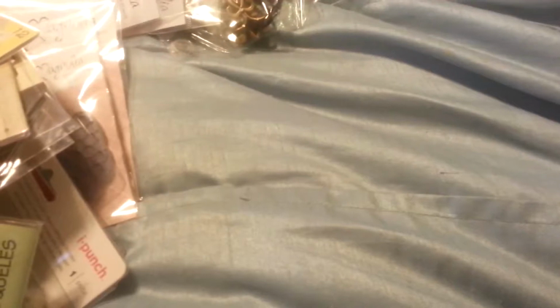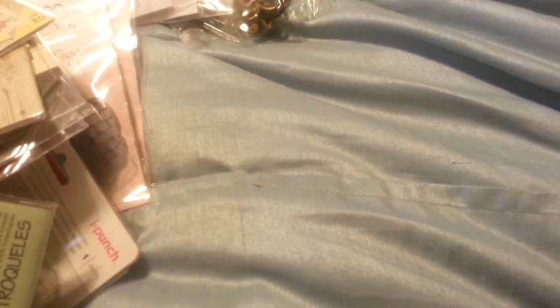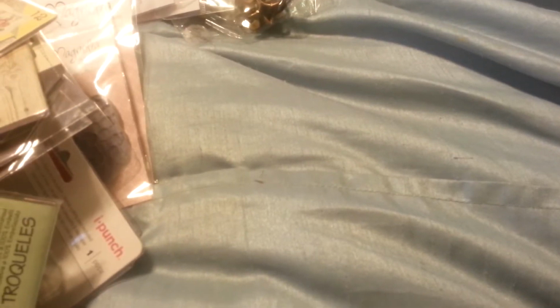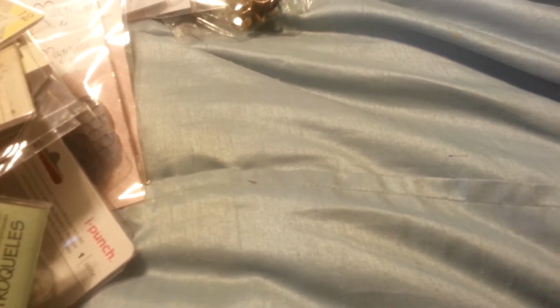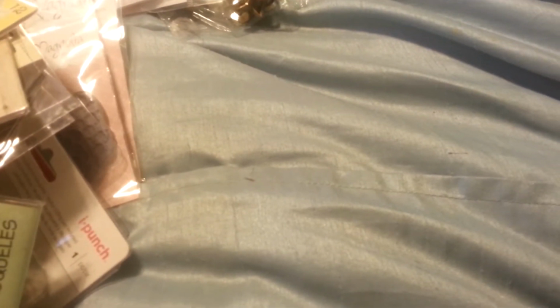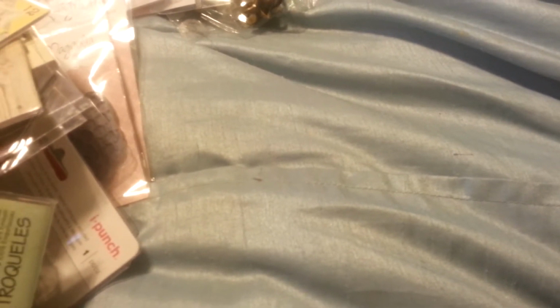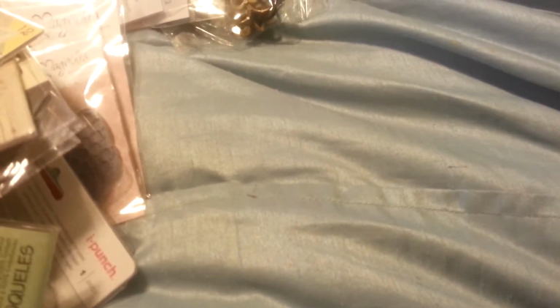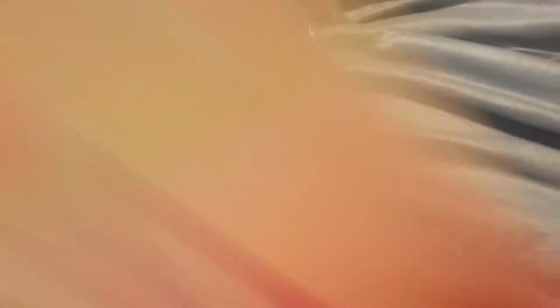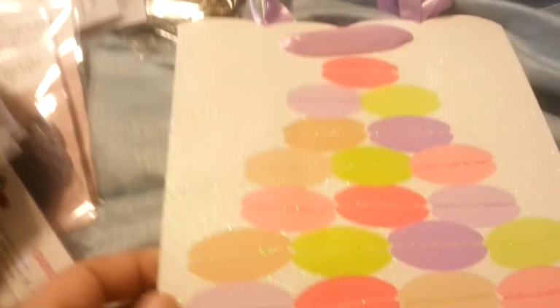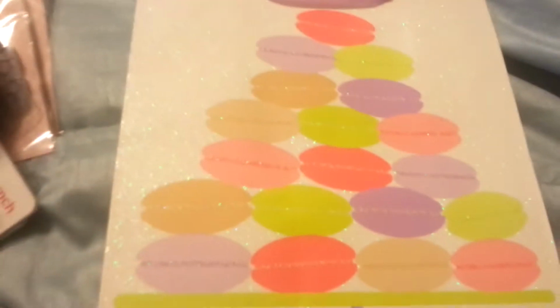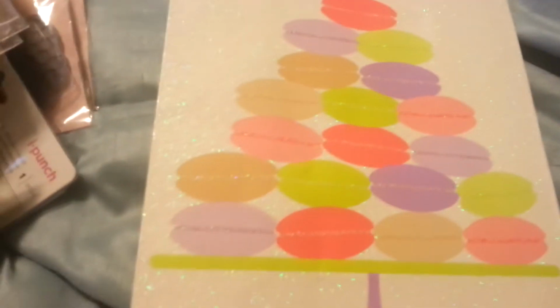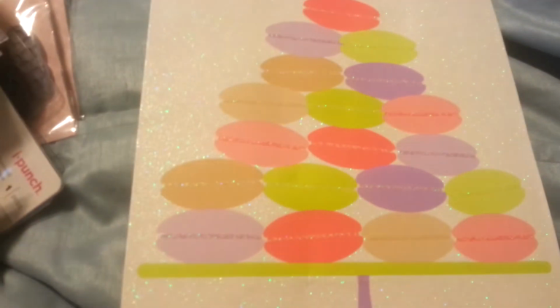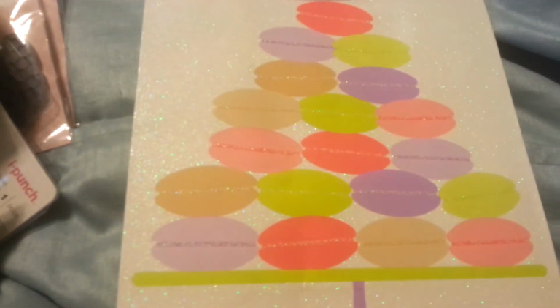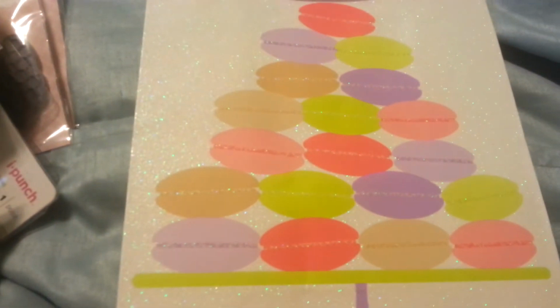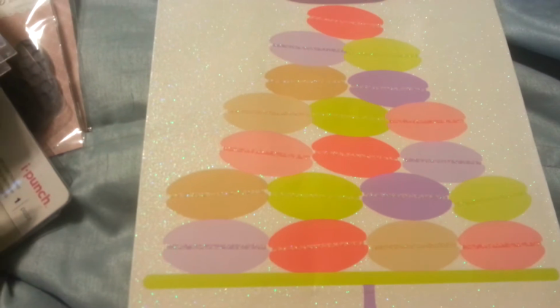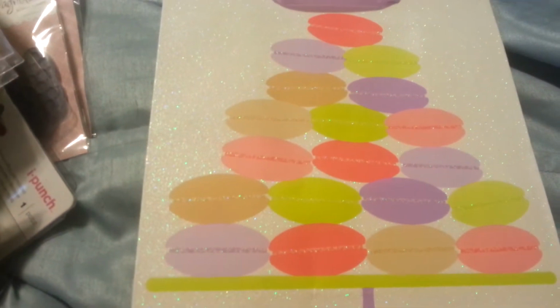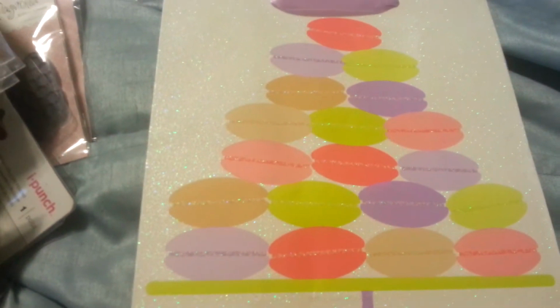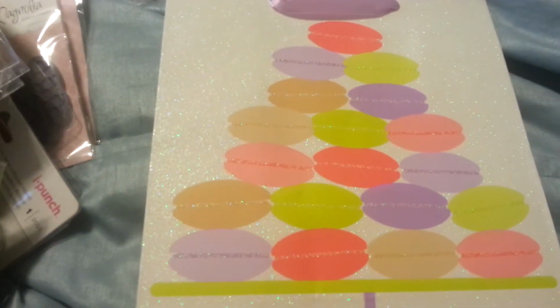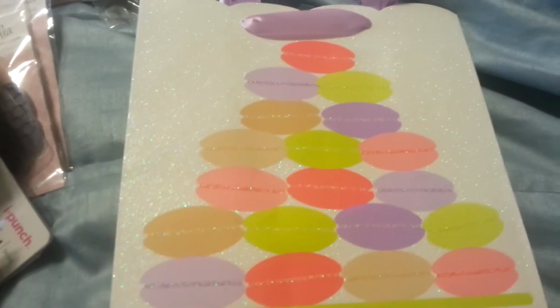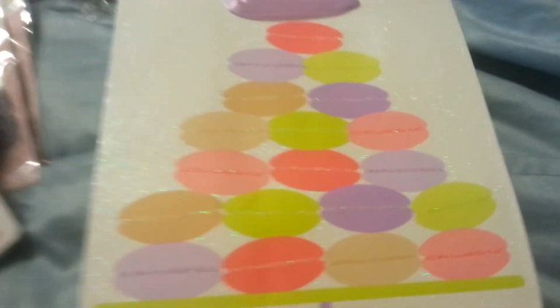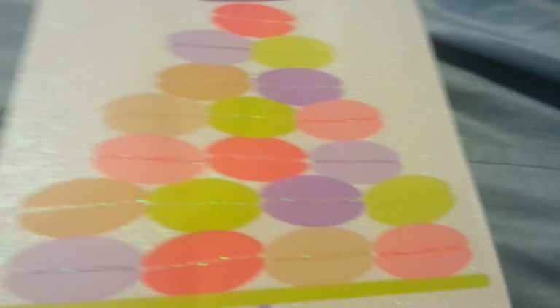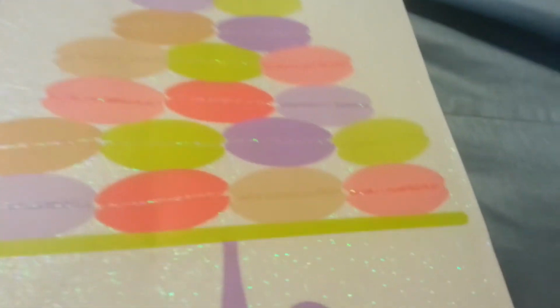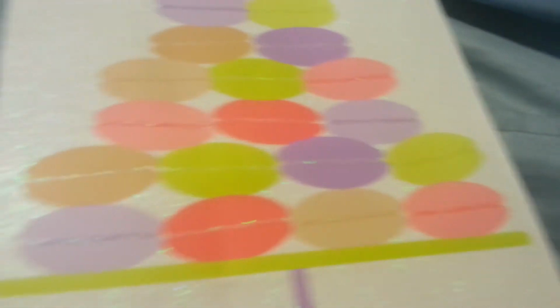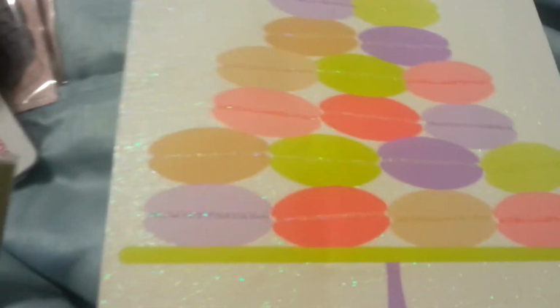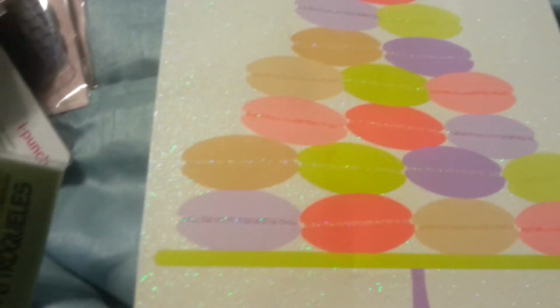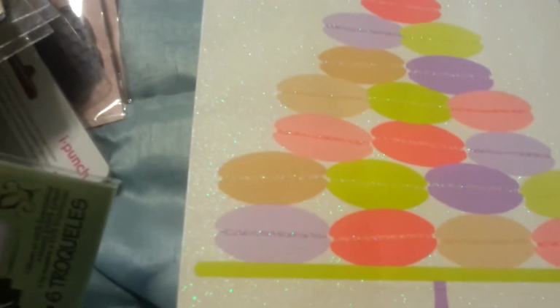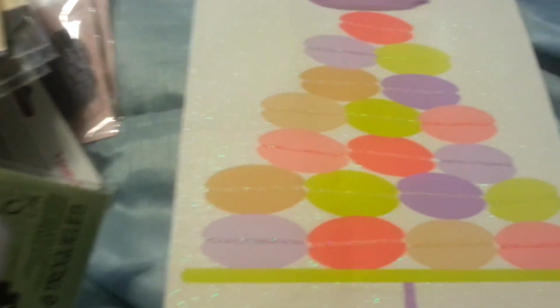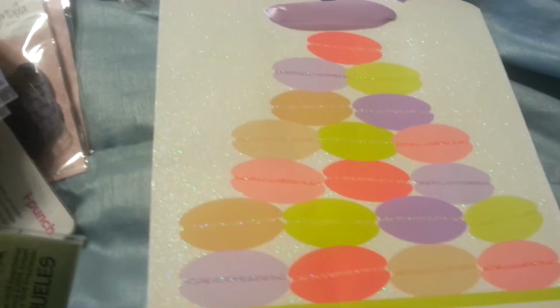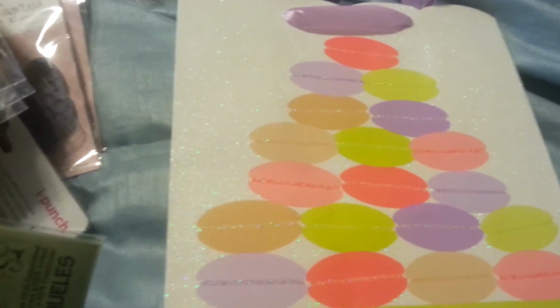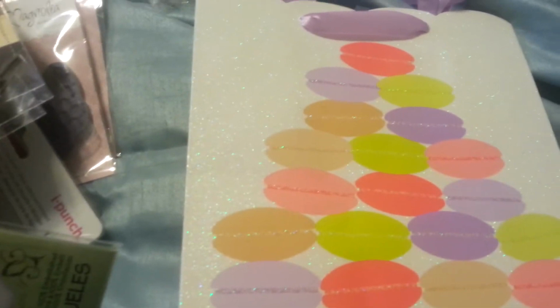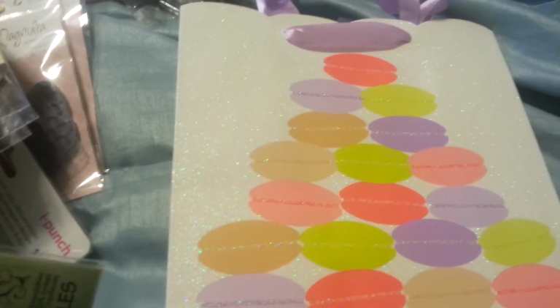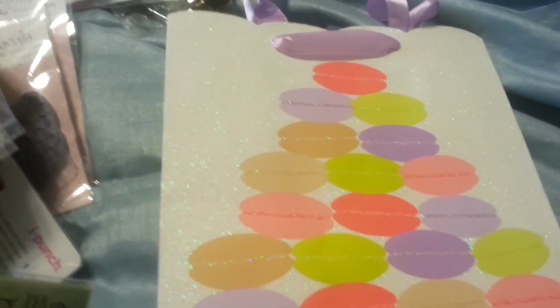Hi everyone, it's Laurel Suzanne here, just doing a quick video. I have a little haul from January, the end of January, from Tuesday Morning in Houston.